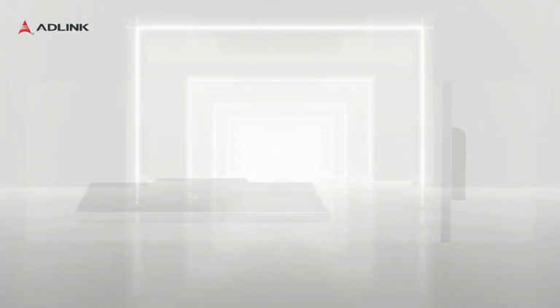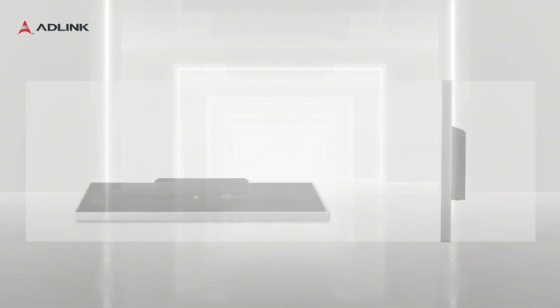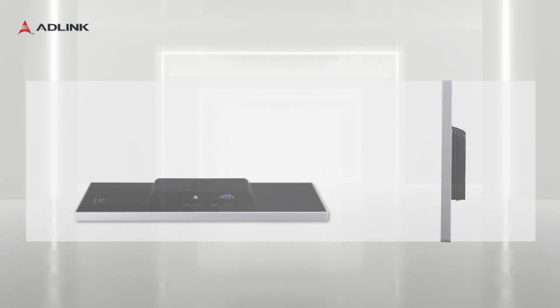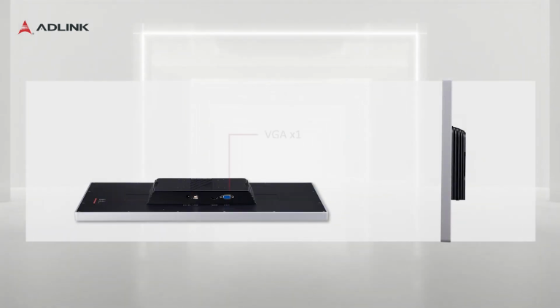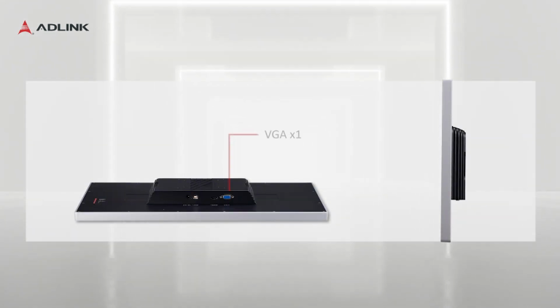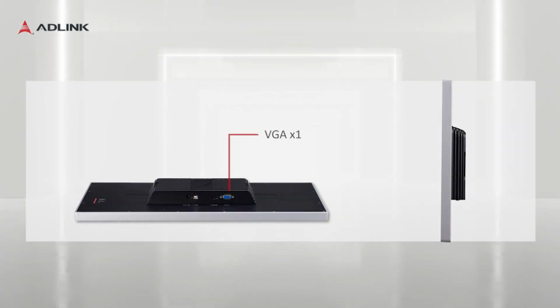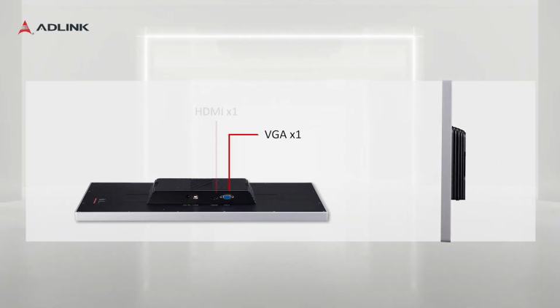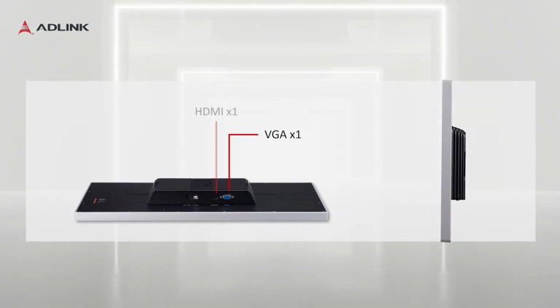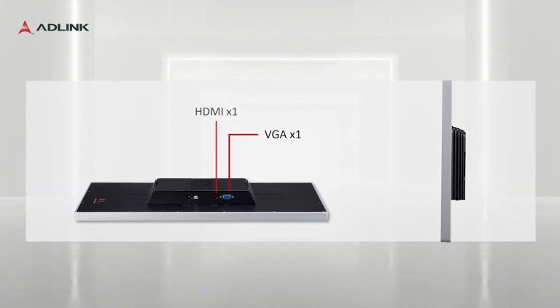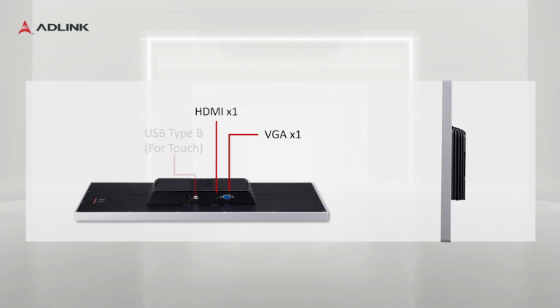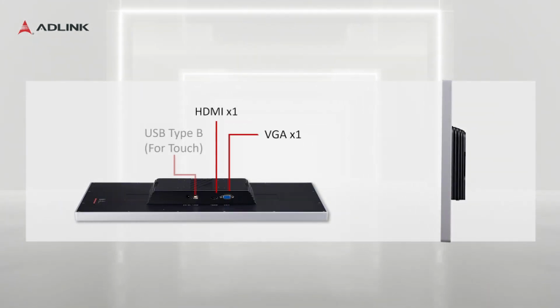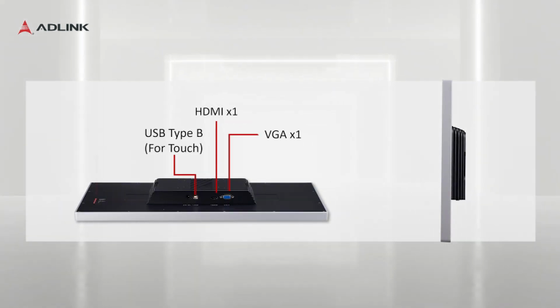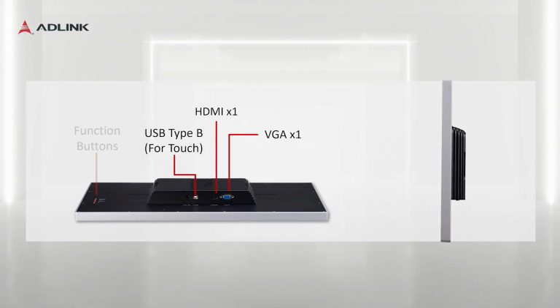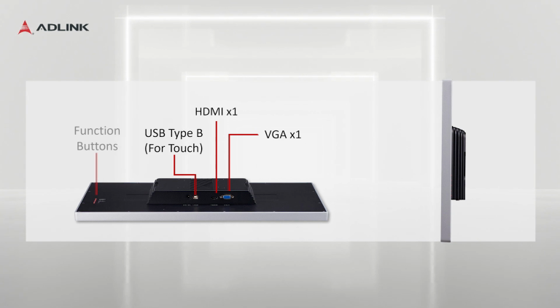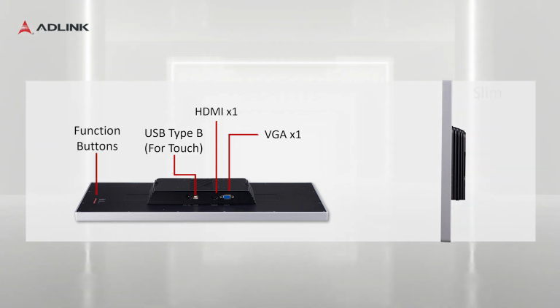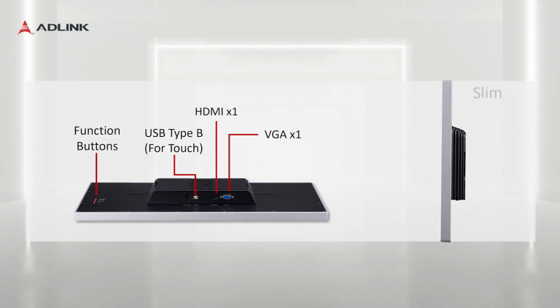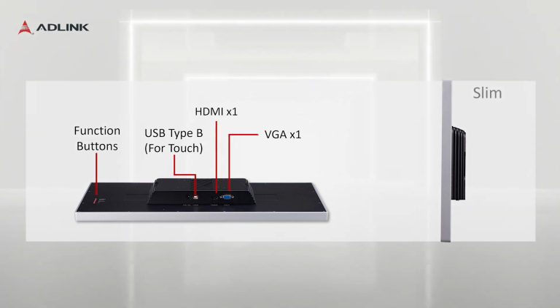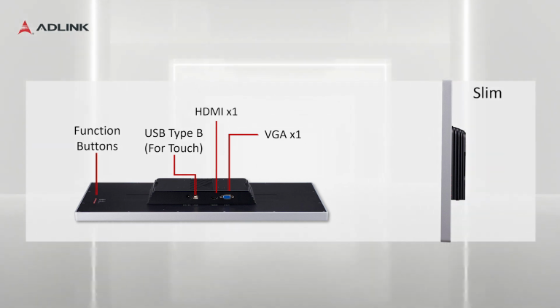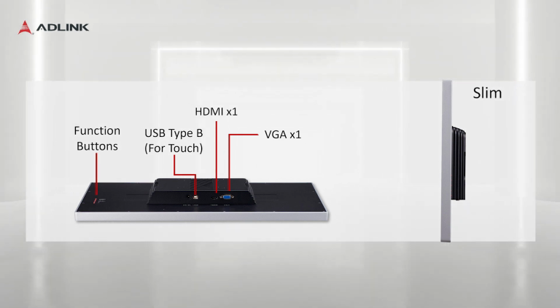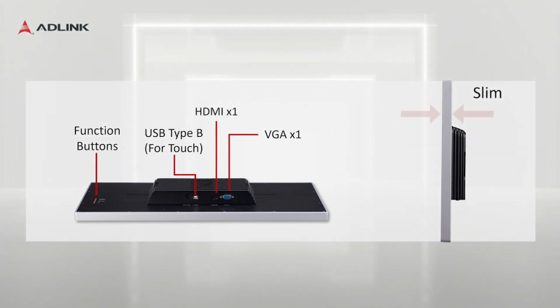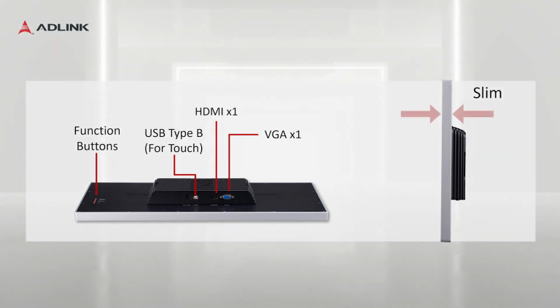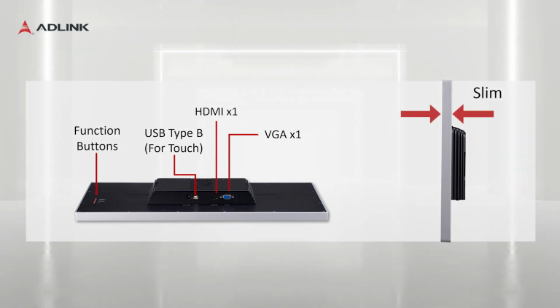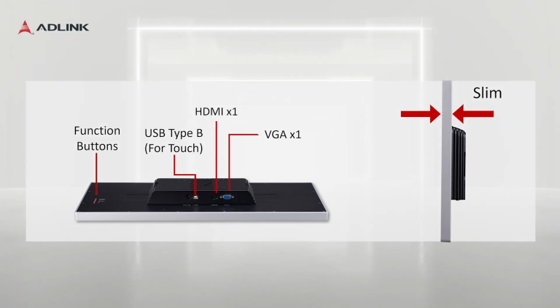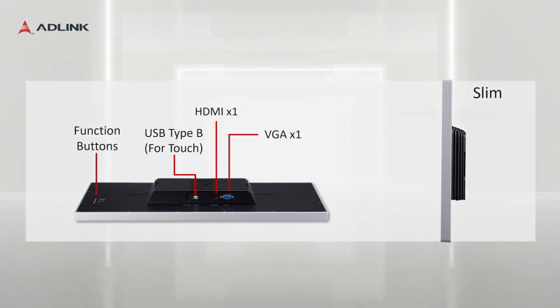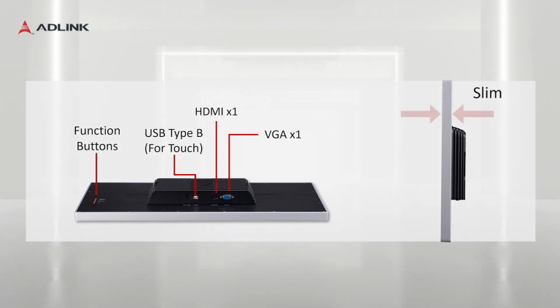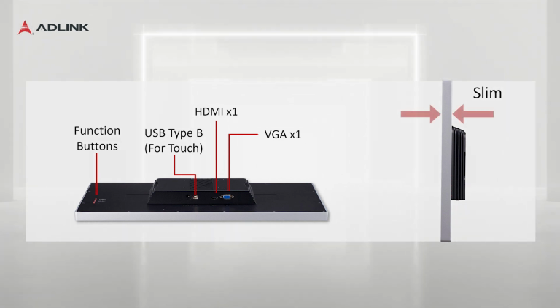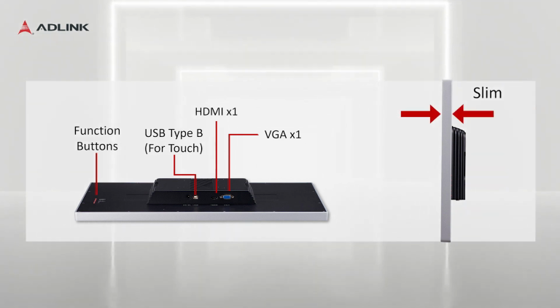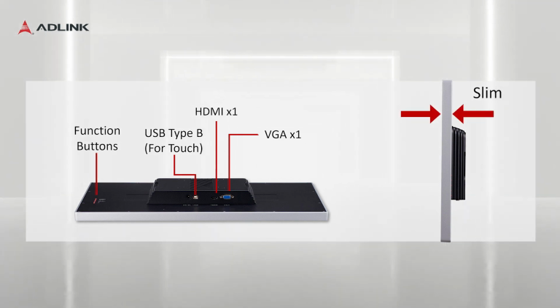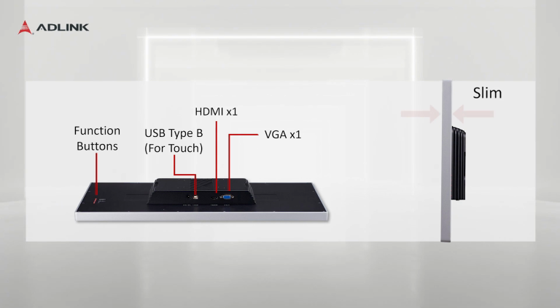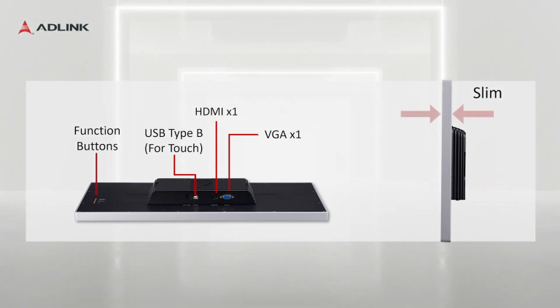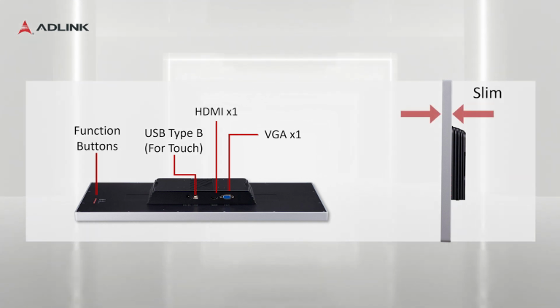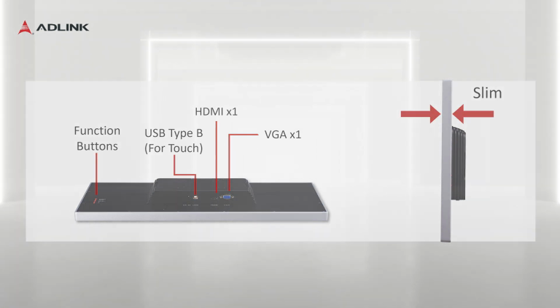Supported IO interfaces consist of HDMI and VGA input, USB for touch, and function buttons. The slim bezel design makes these monitors ideally suited for different applications.